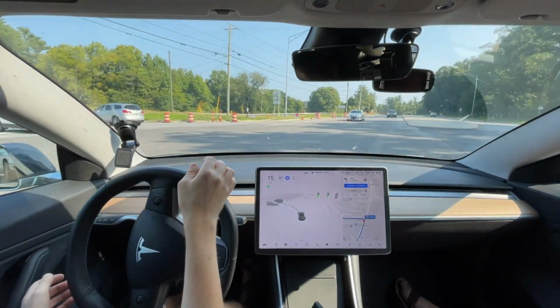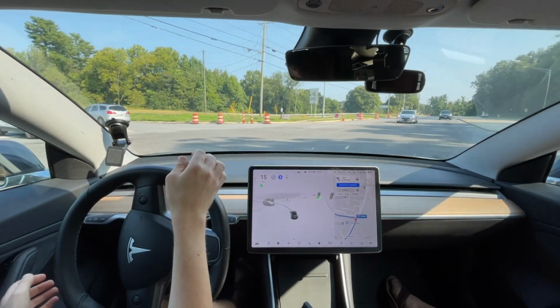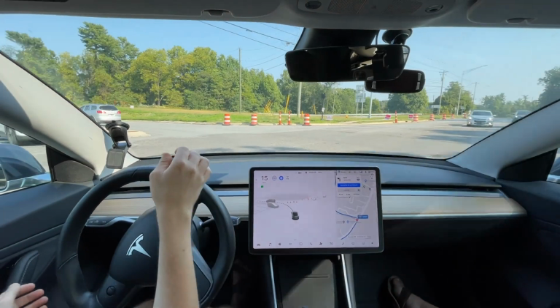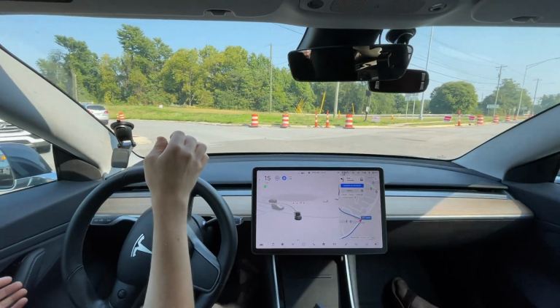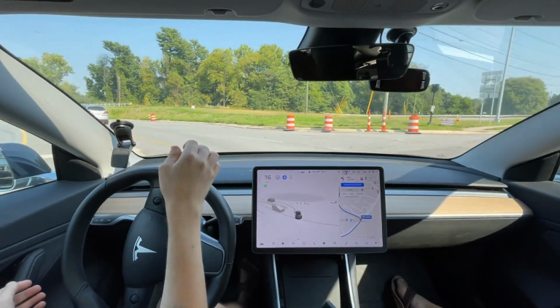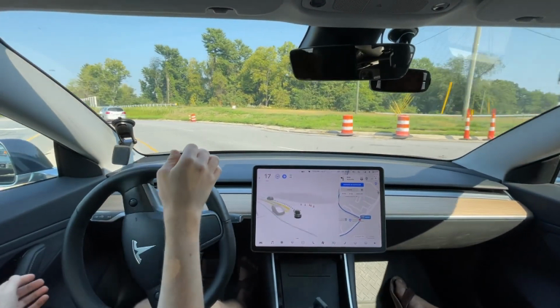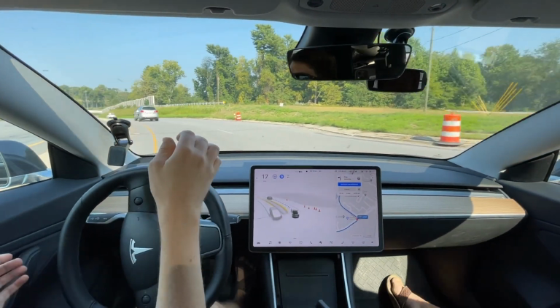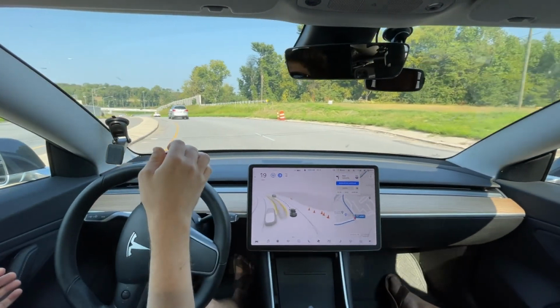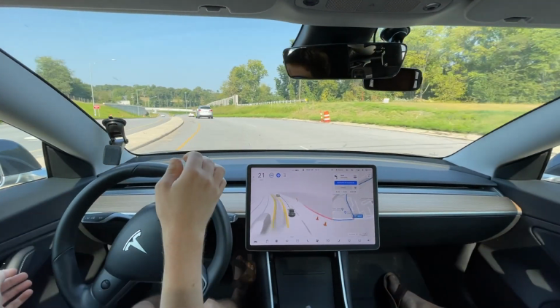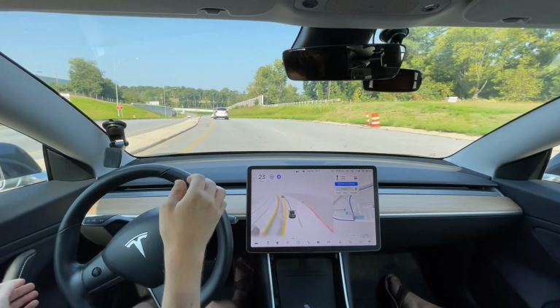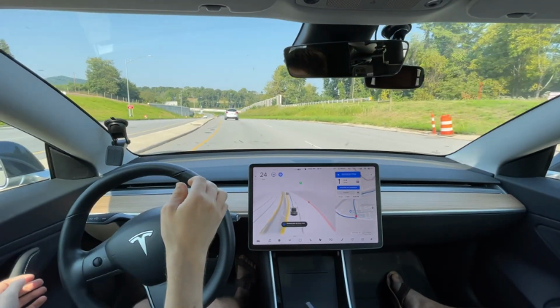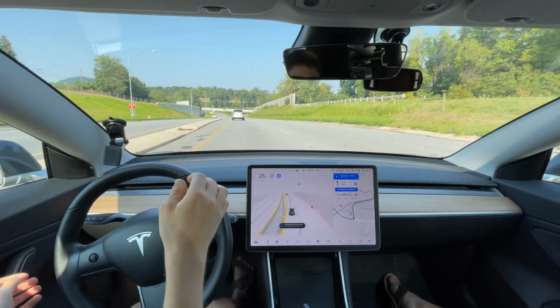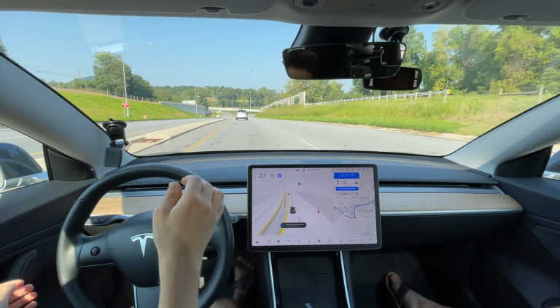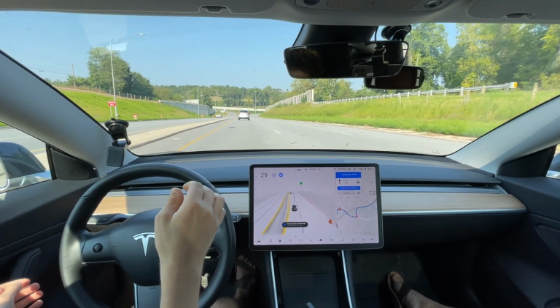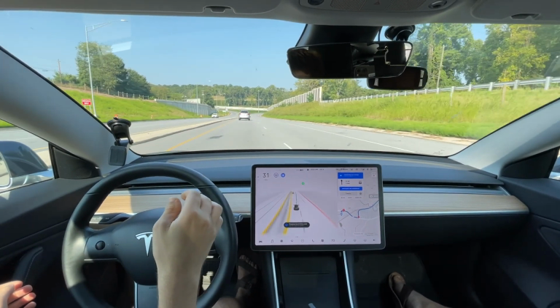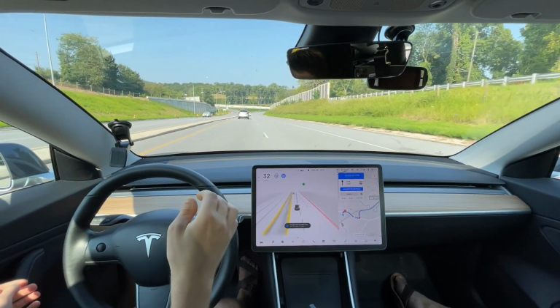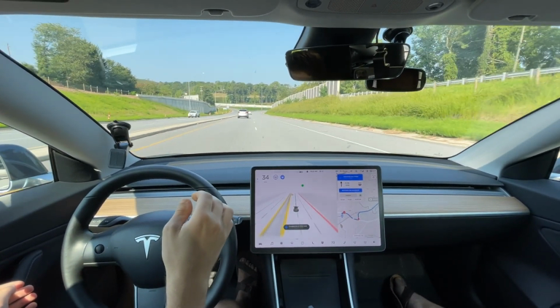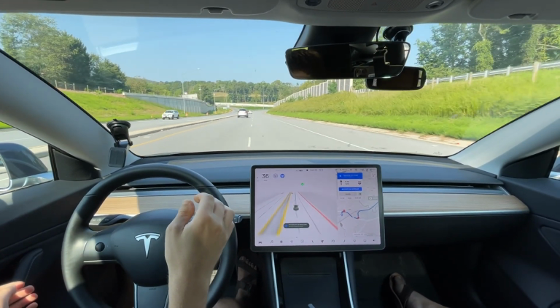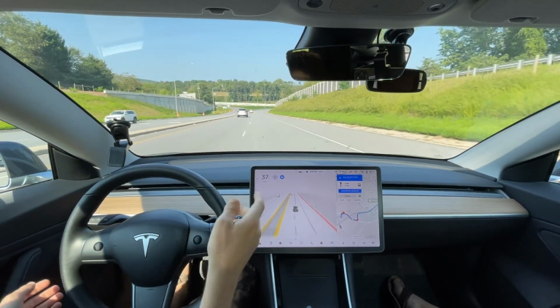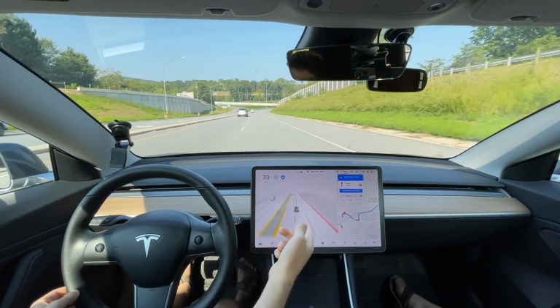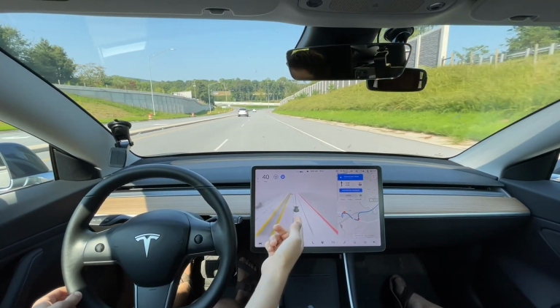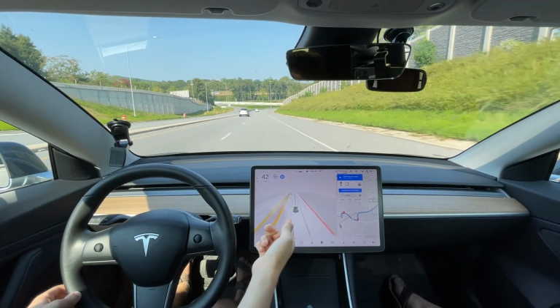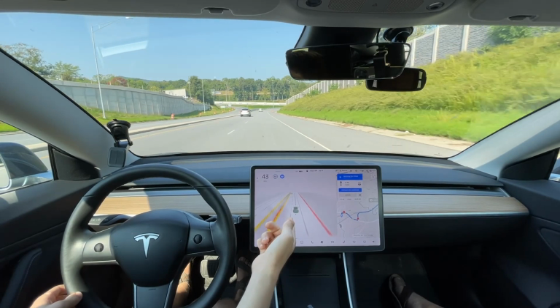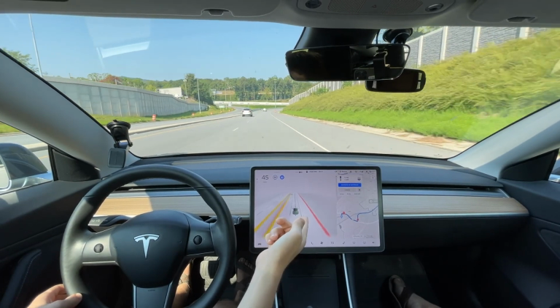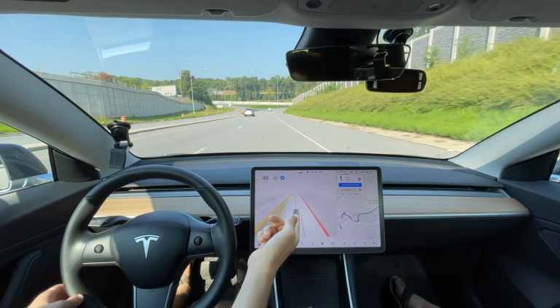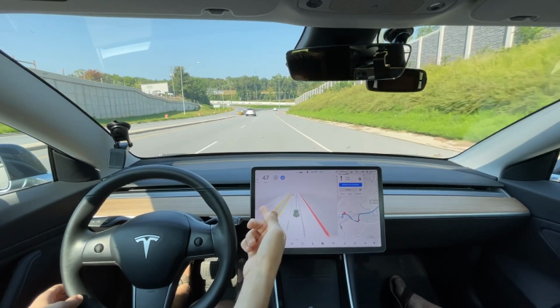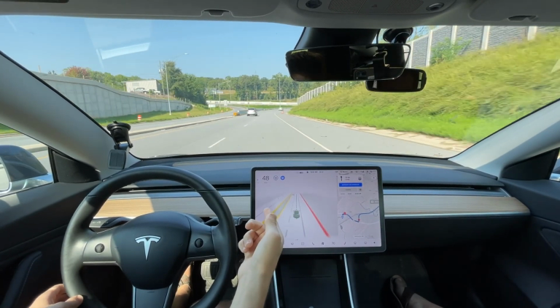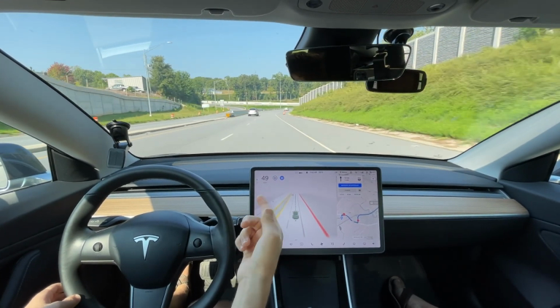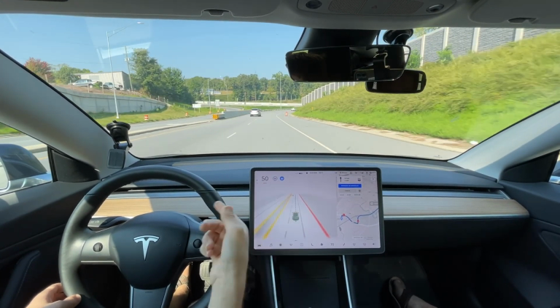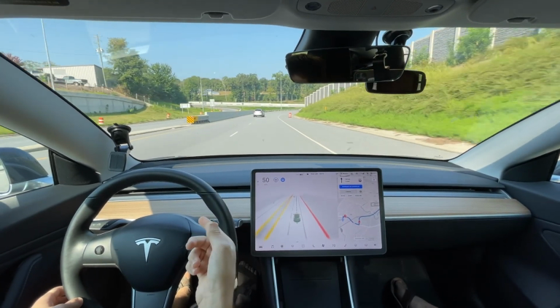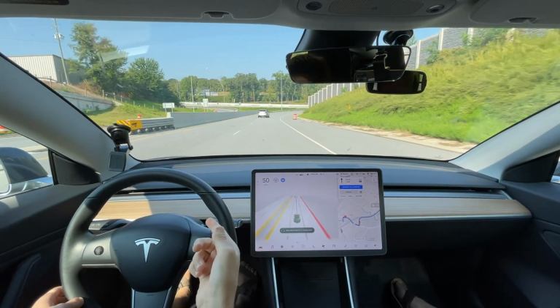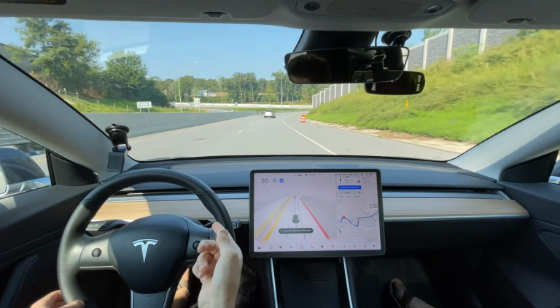This is considering it has no lines at all on this road — it did pretty well. It just has to get back over. This is a routing issue: it just needs to get back over in the left lane; it should have stayed in the left lane here.